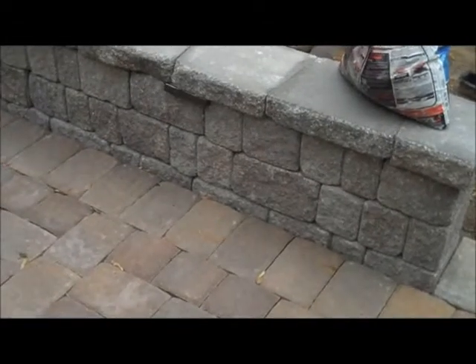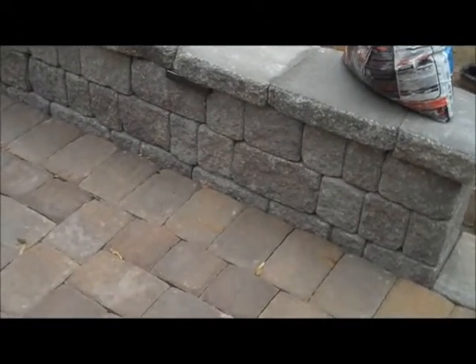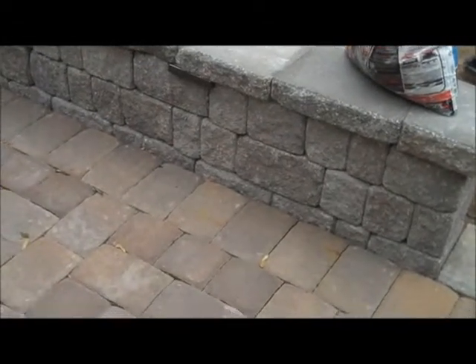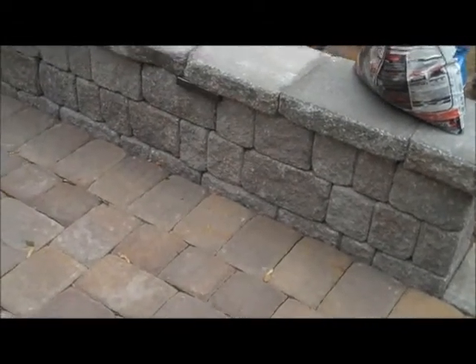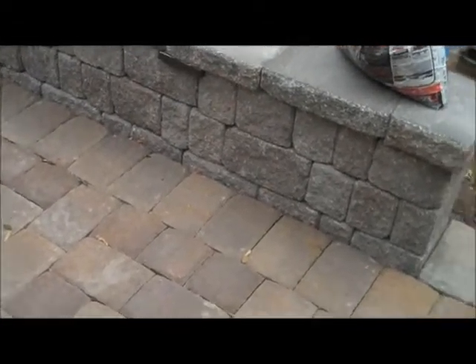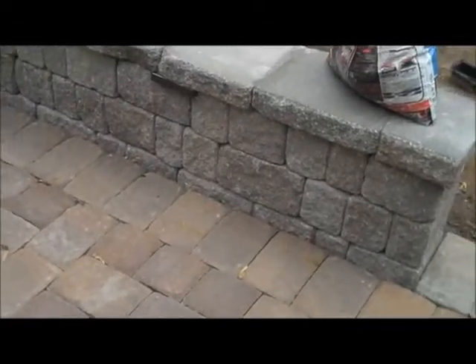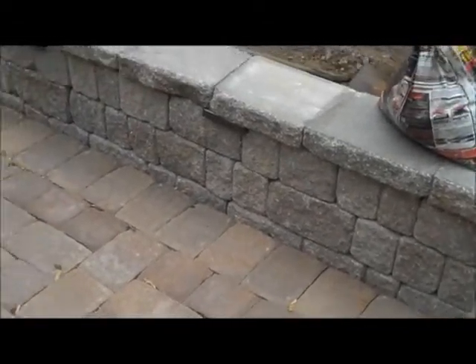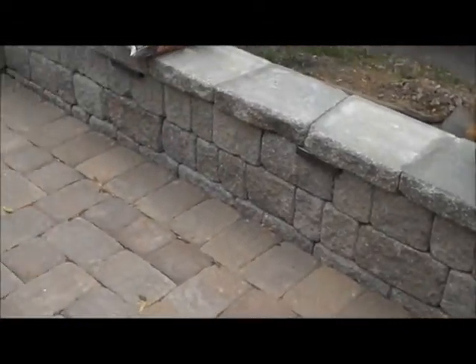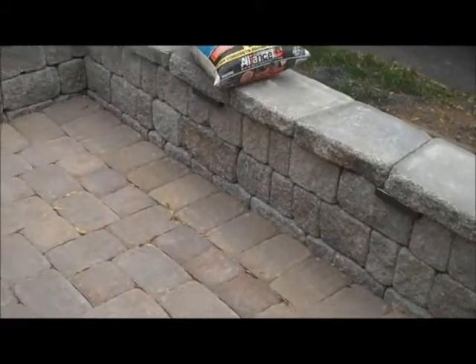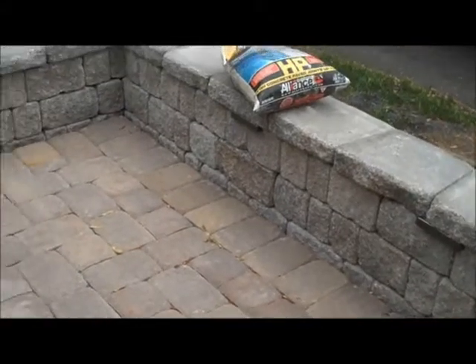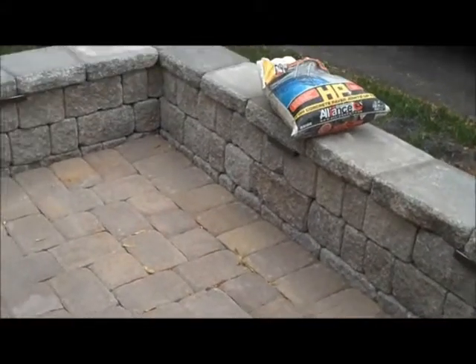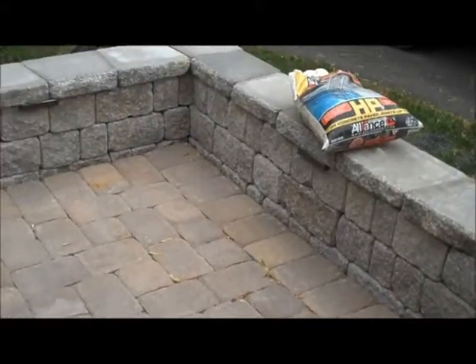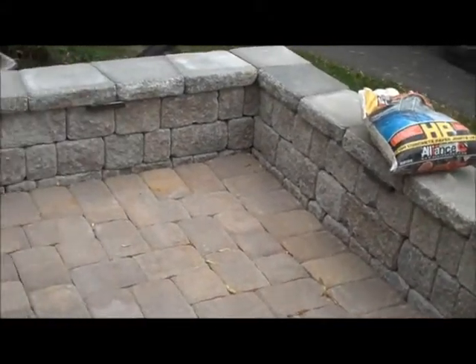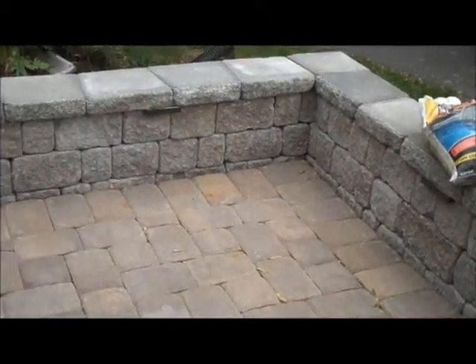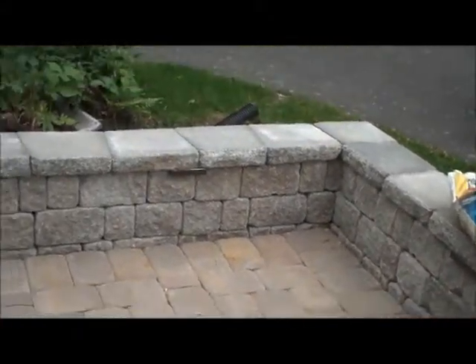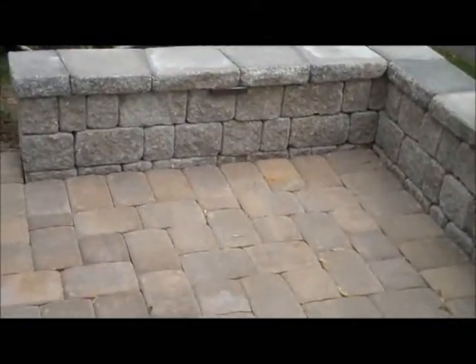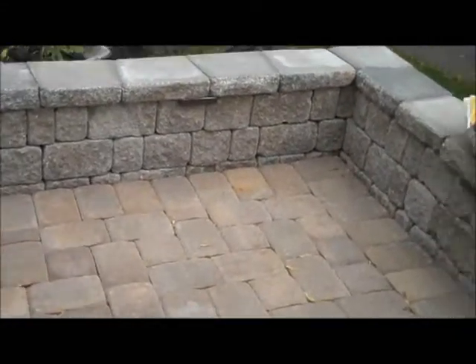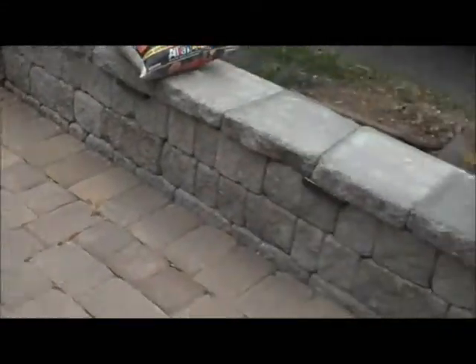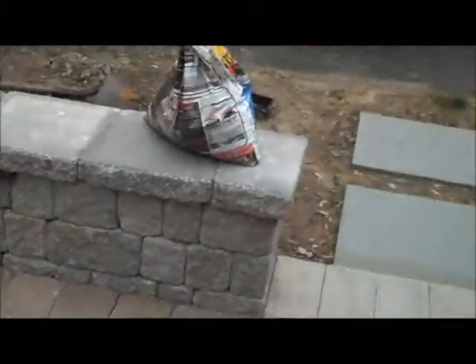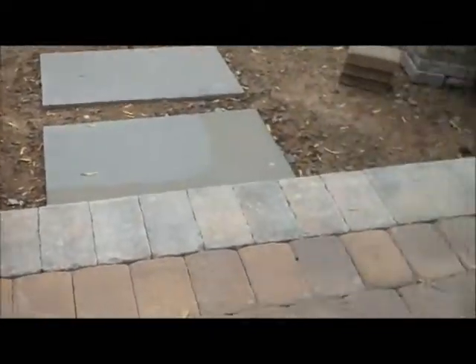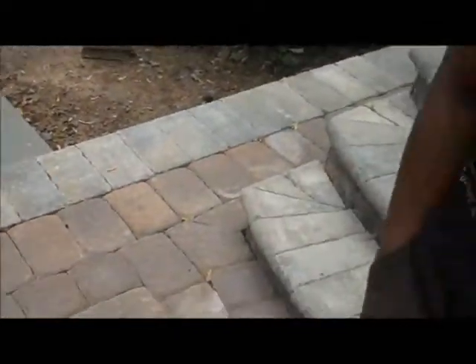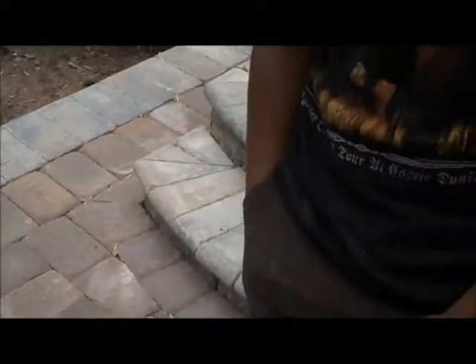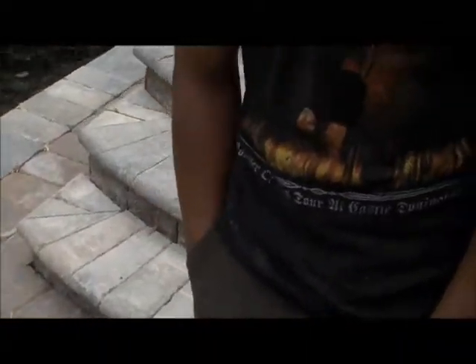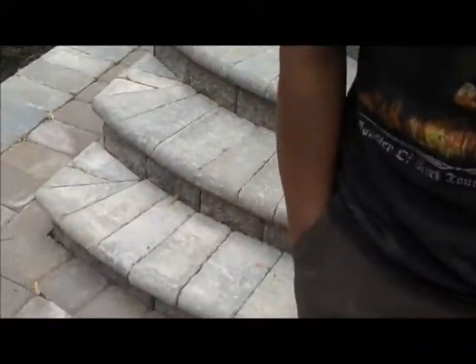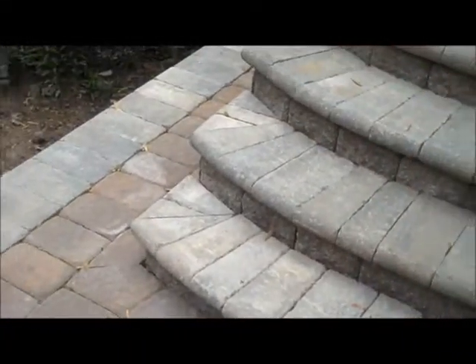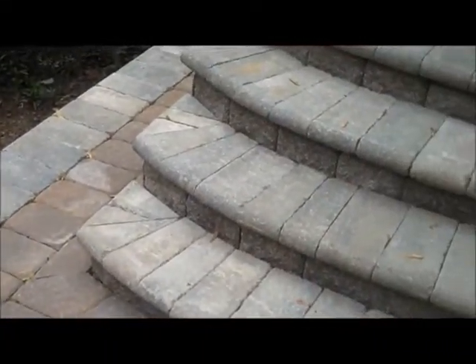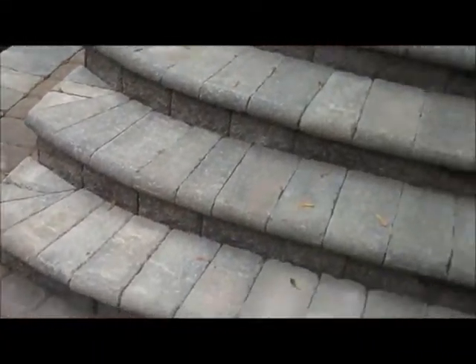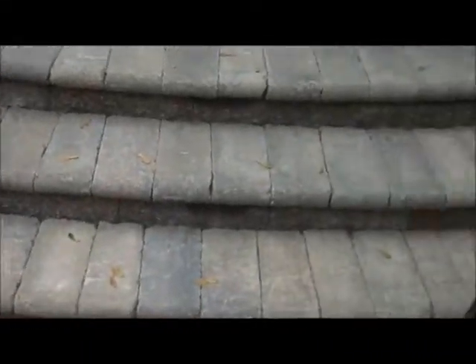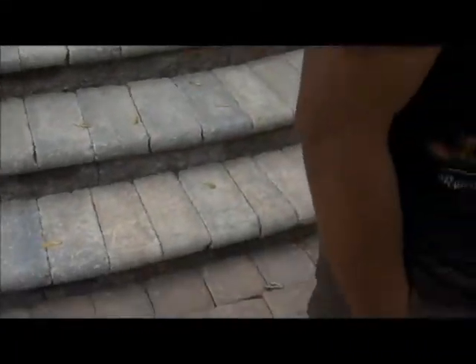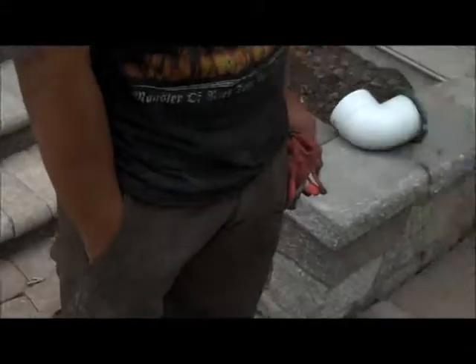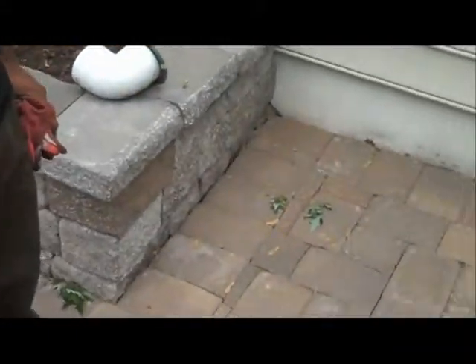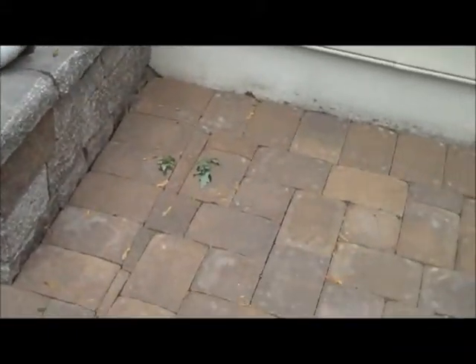Good morning, this is Chris Orser Landscaping, getting ready to super sand our beautiful E.P. Henry job here. Jose will be here videotaping the progression of what we're doing.